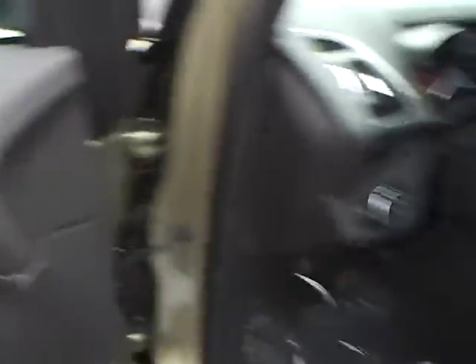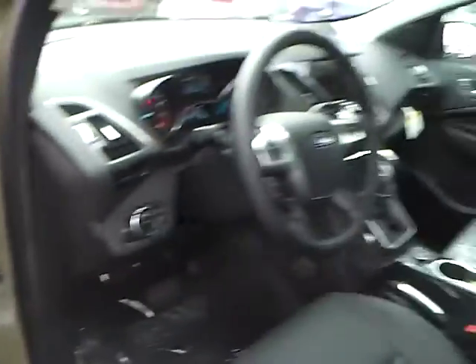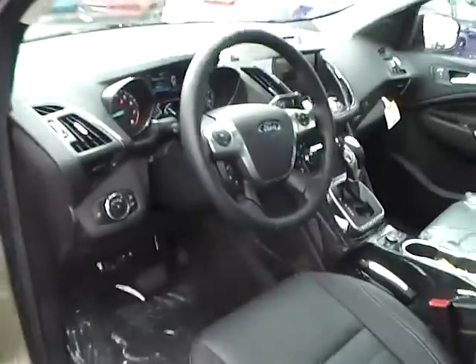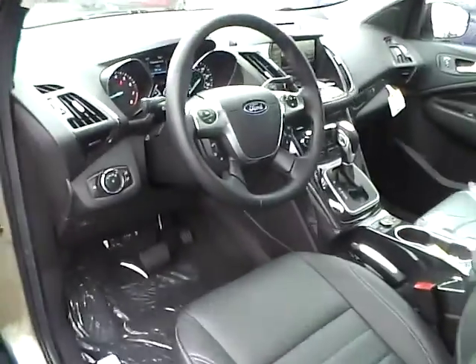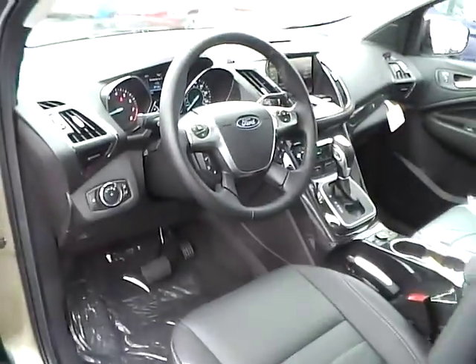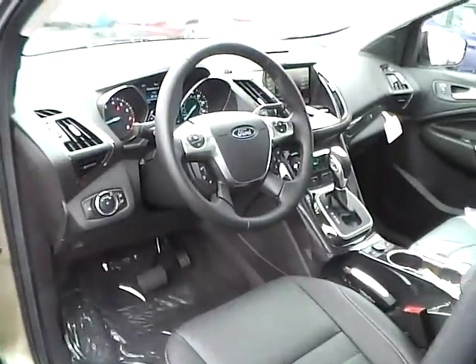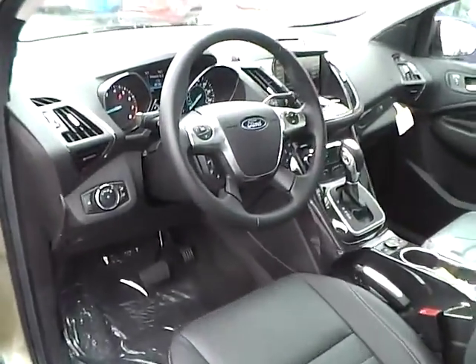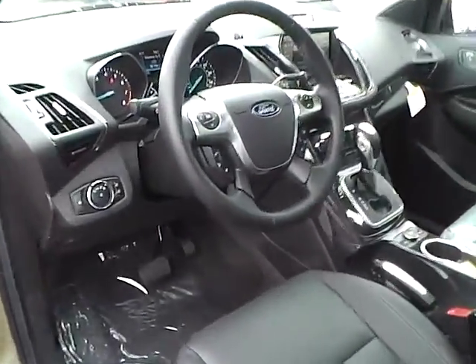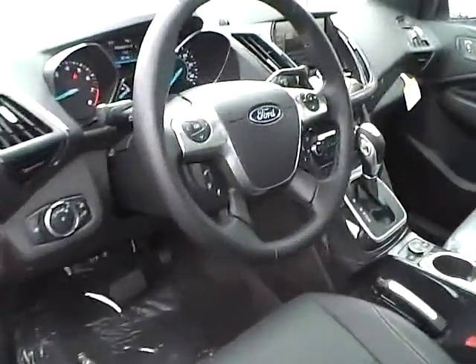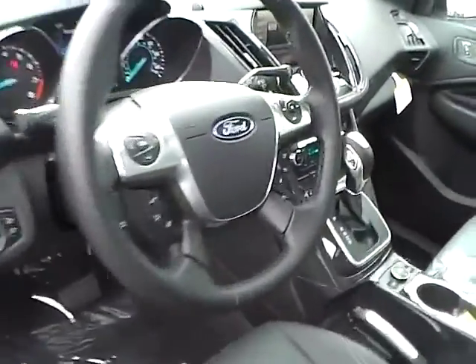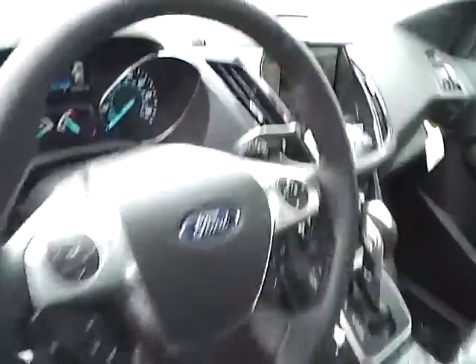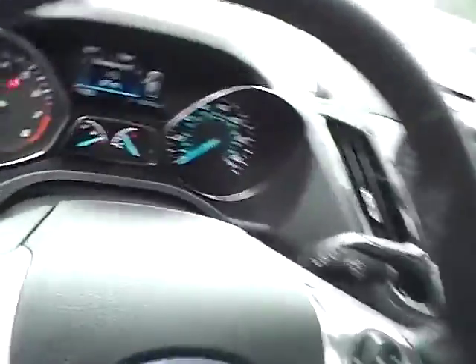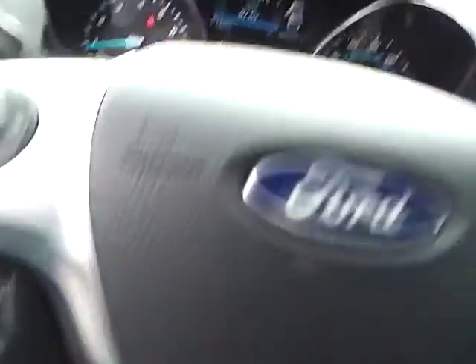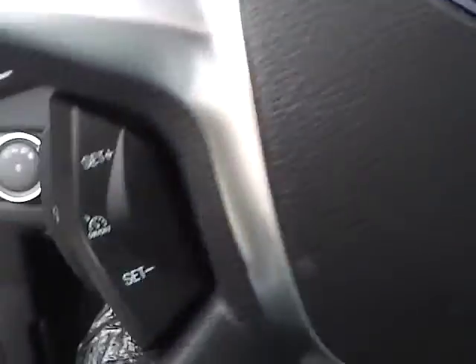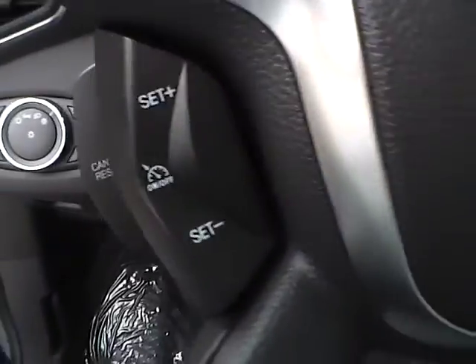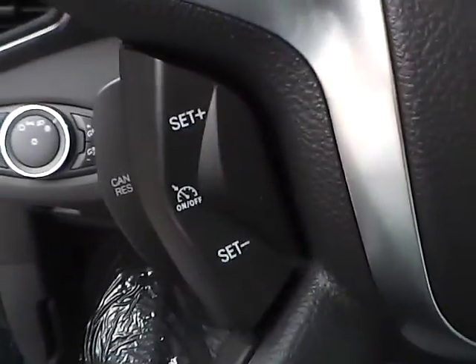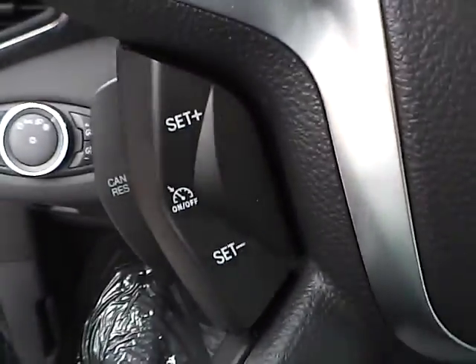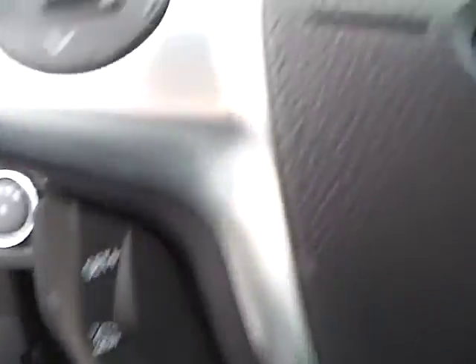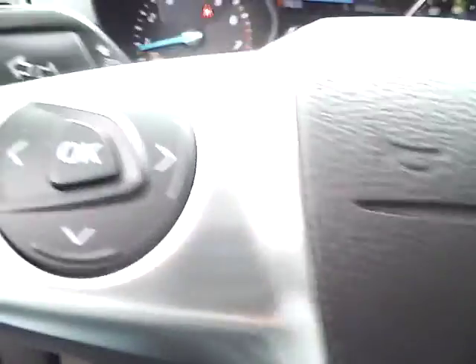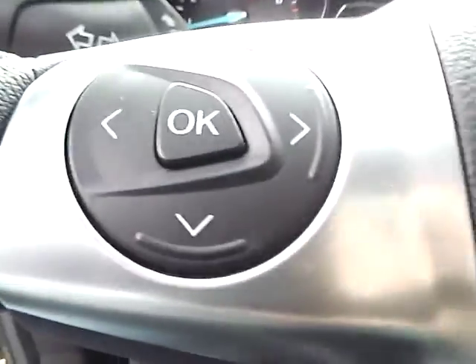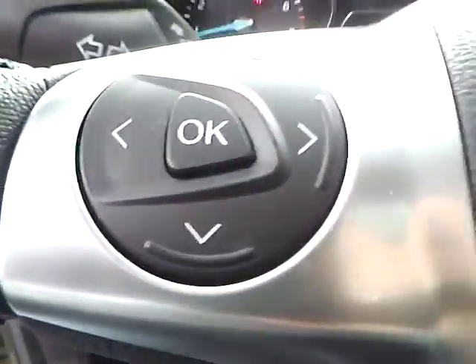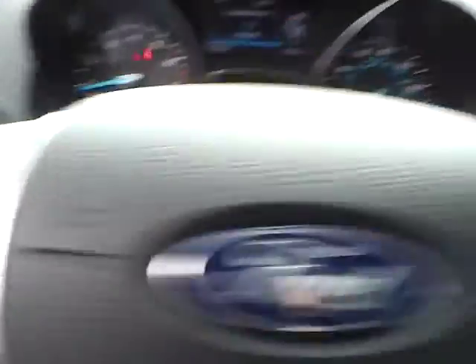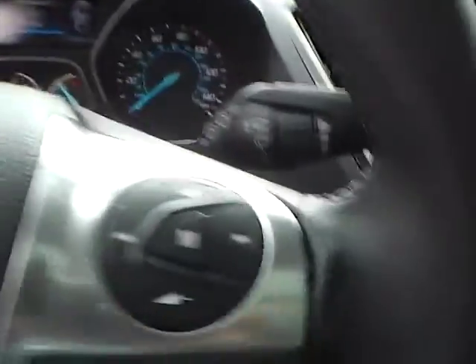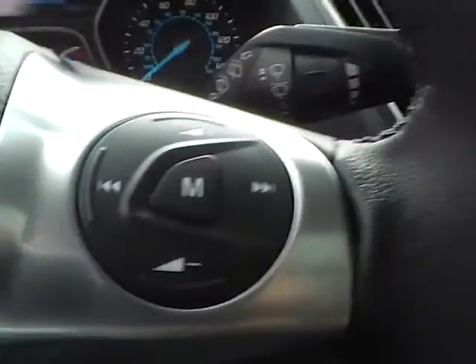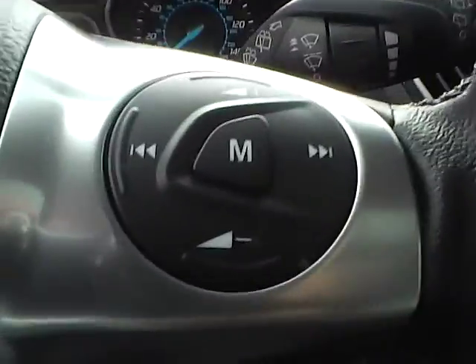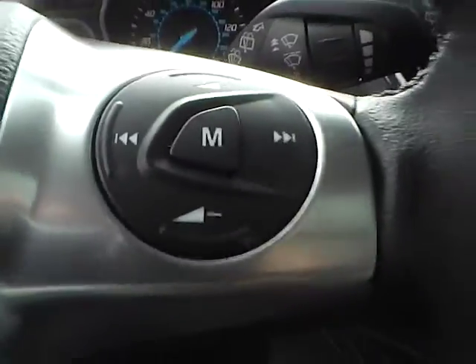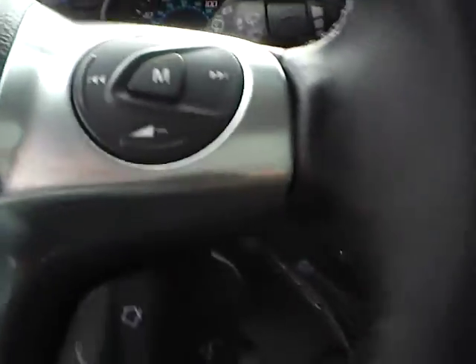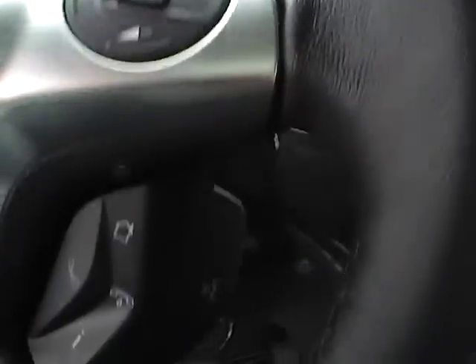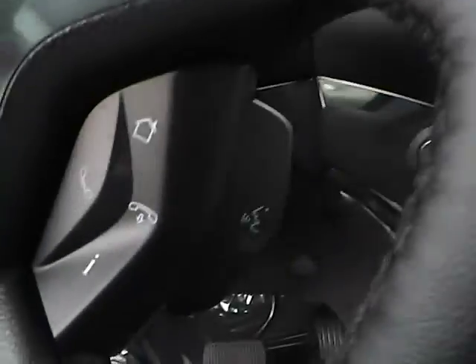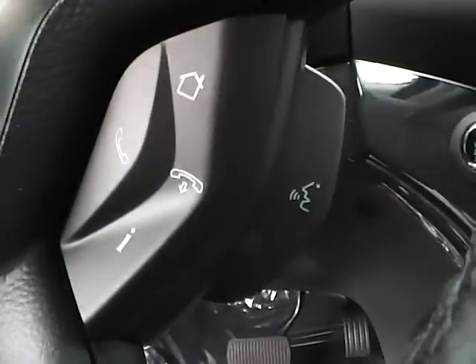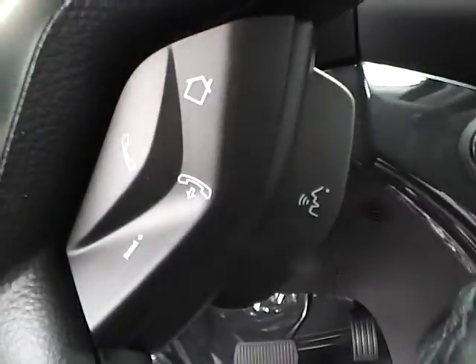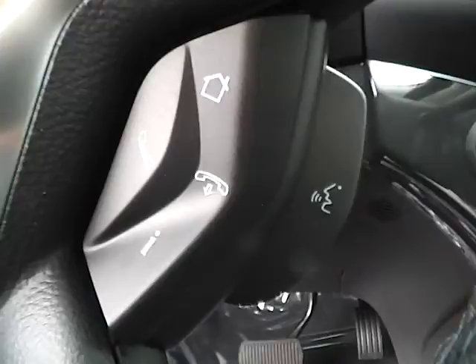We also have a multi-function steering wheel with cruise control, audio controls, and Bluetooth connectivity.